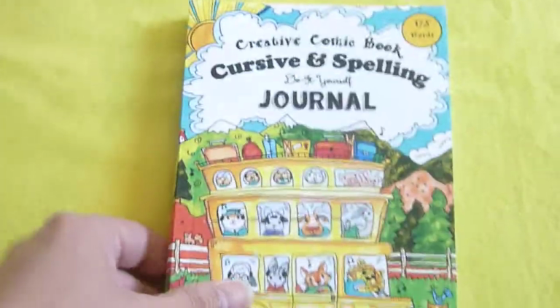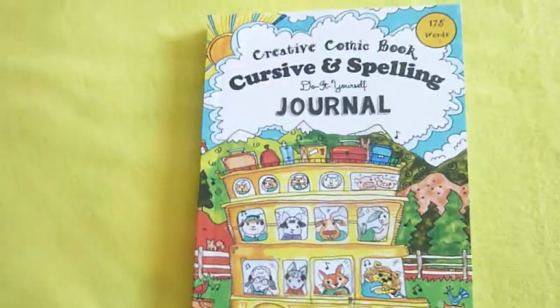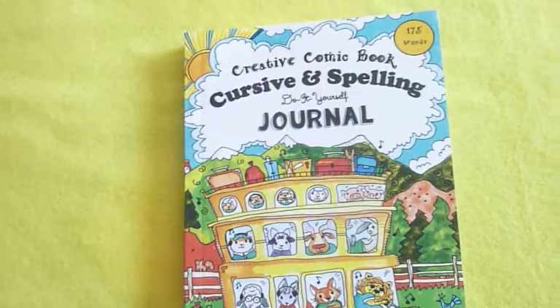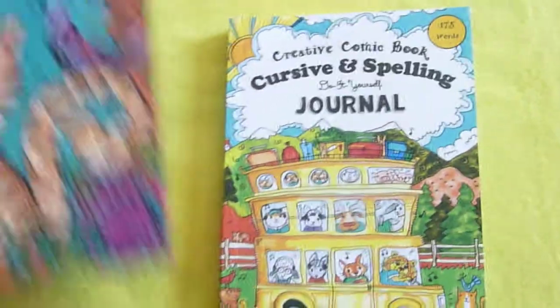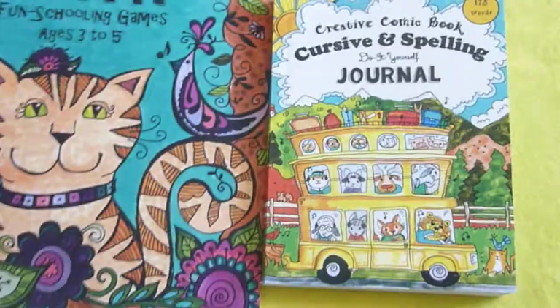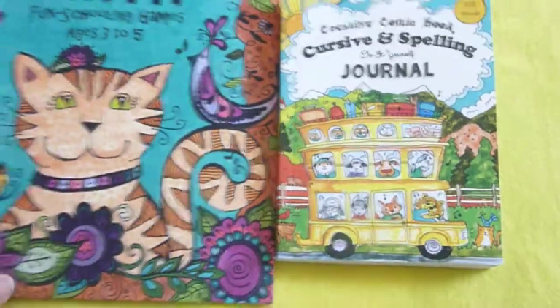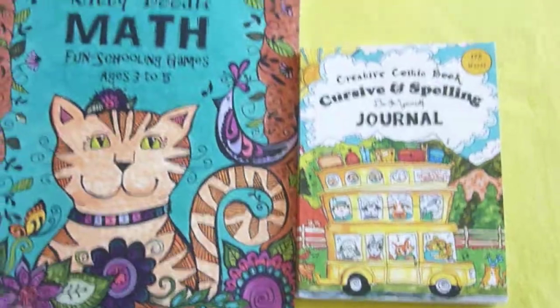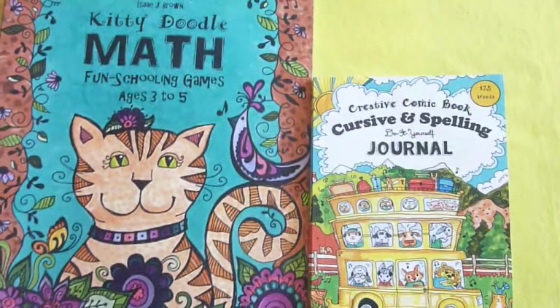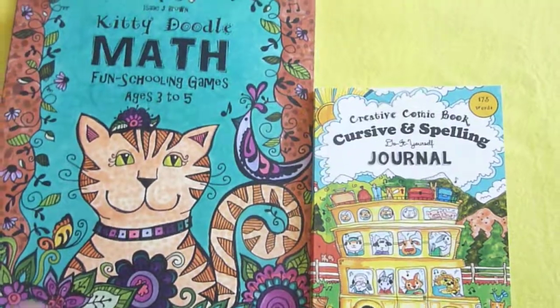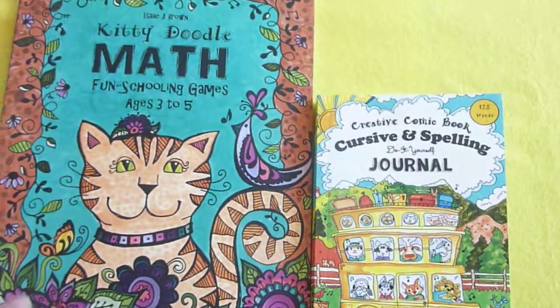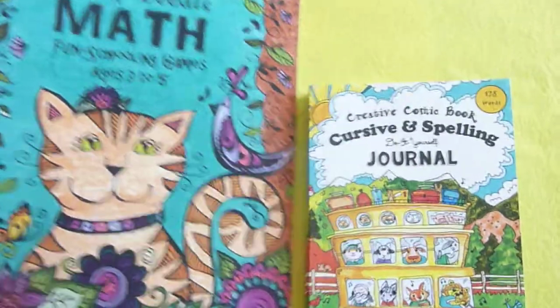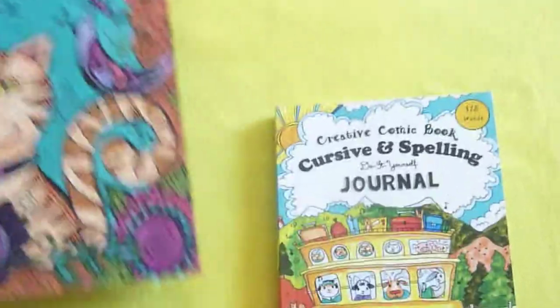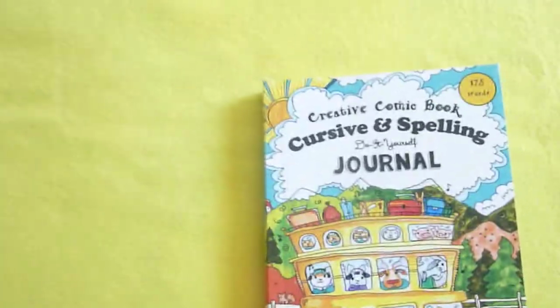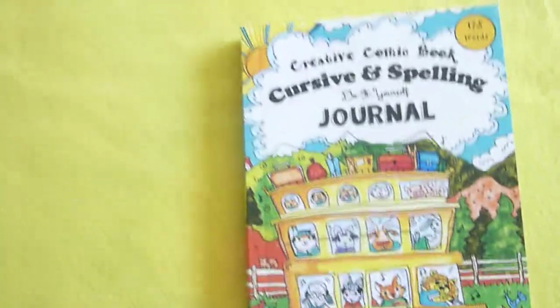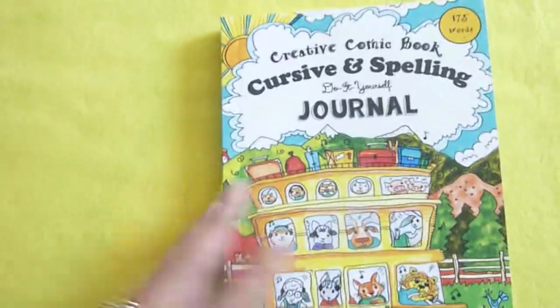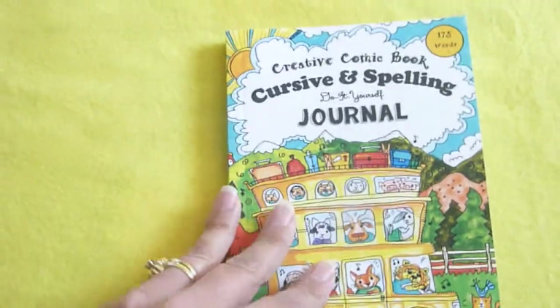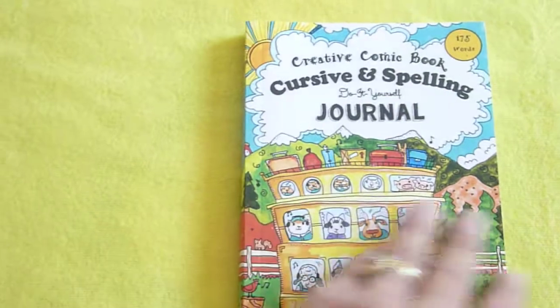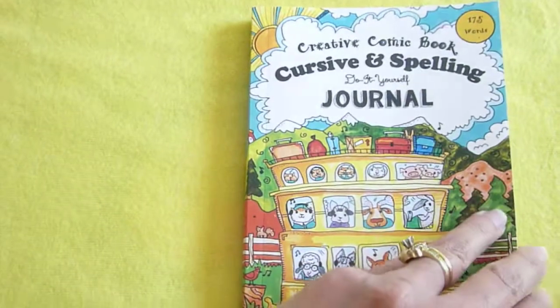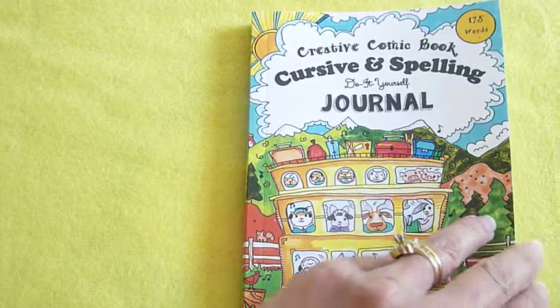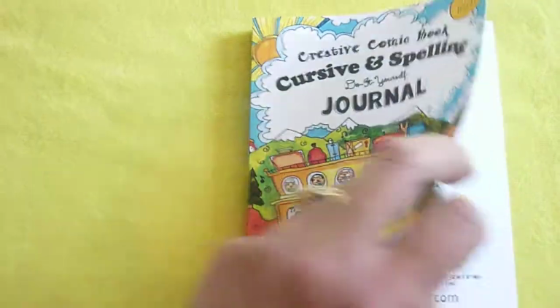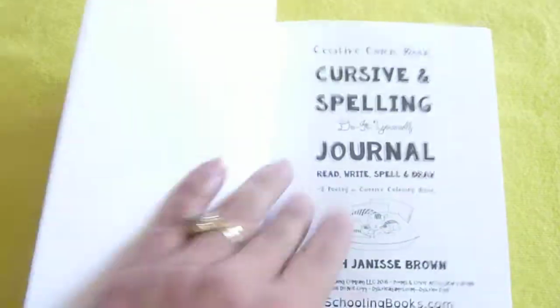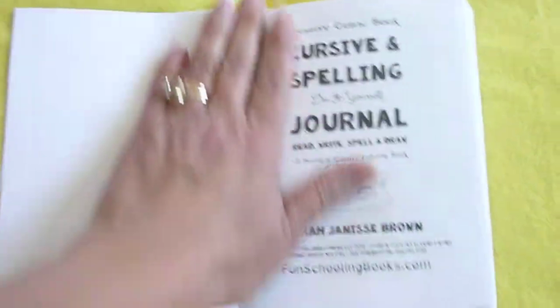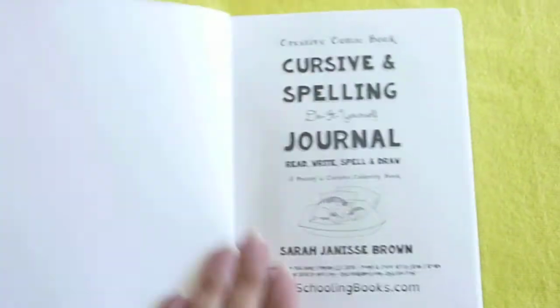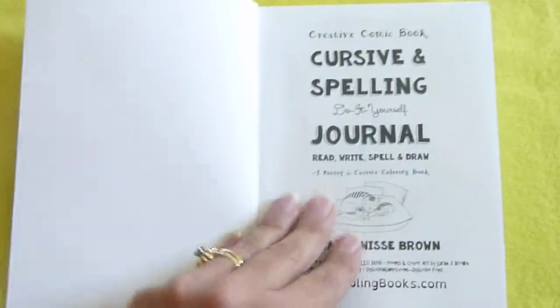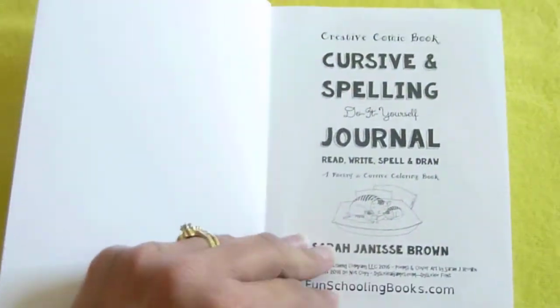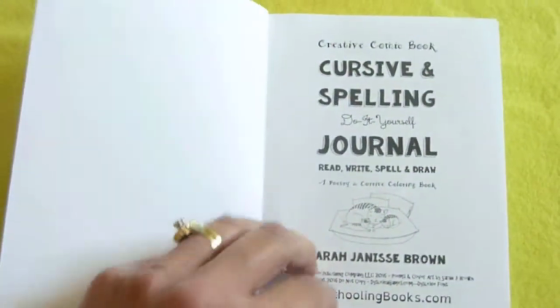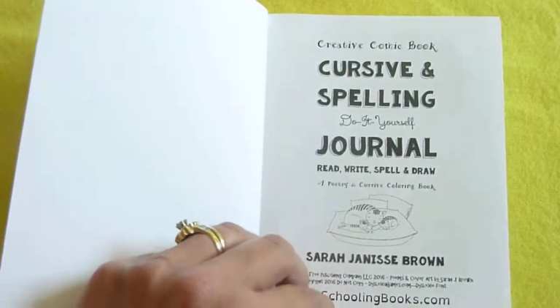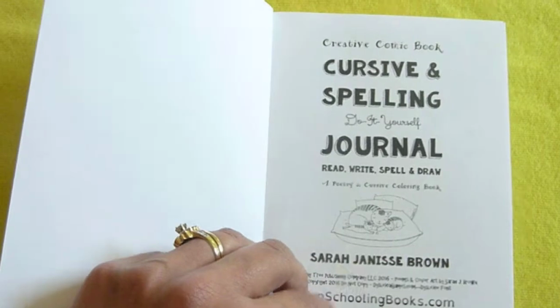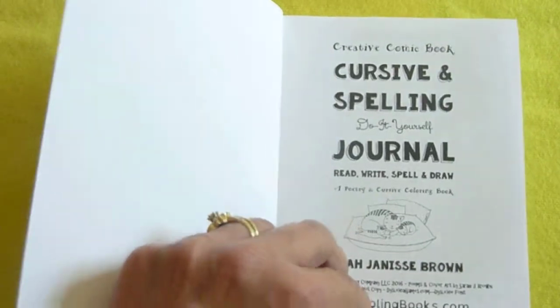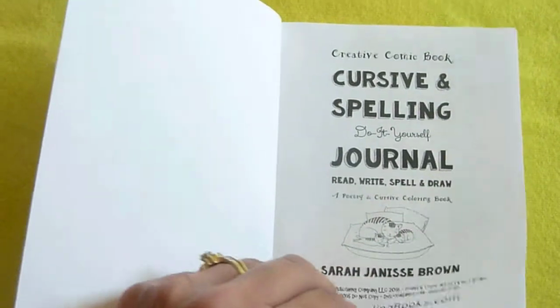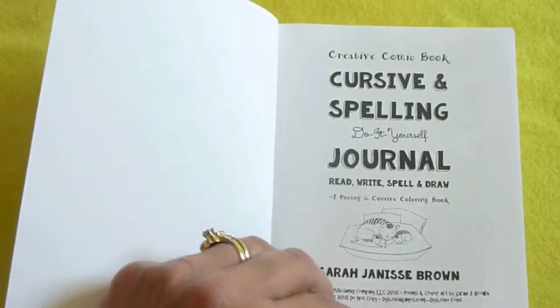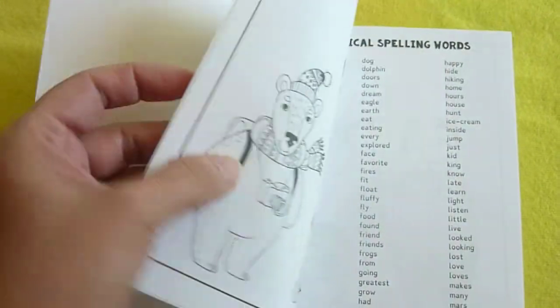This is a really cute sized journal. I think kids really enjoy these small journals because there's something different about them. You just pick them up and carry them around. They're such a fun size.